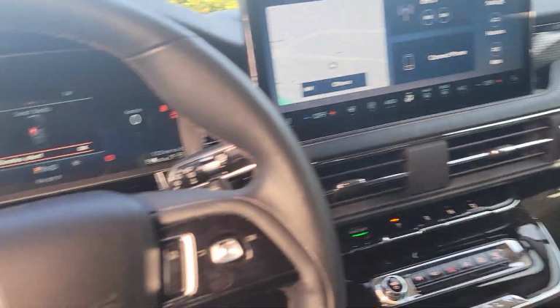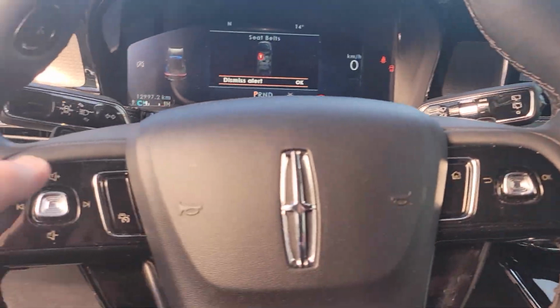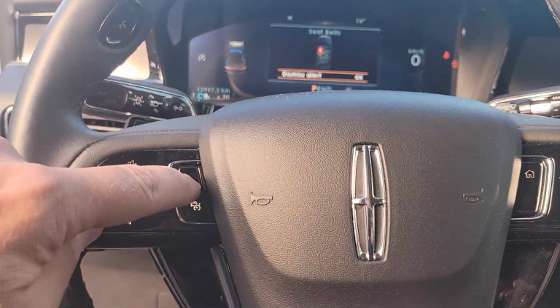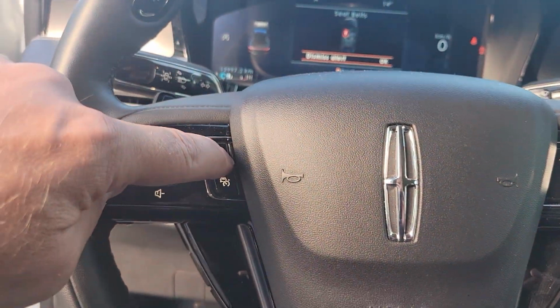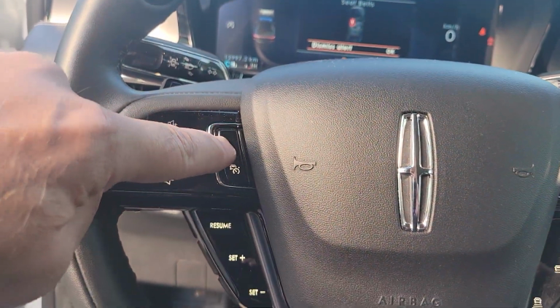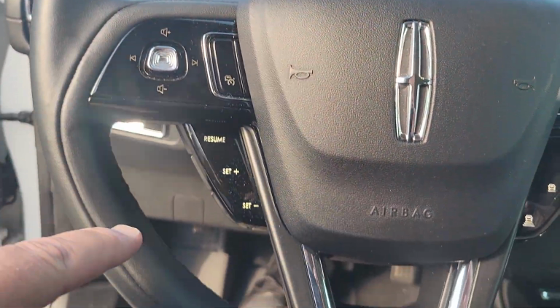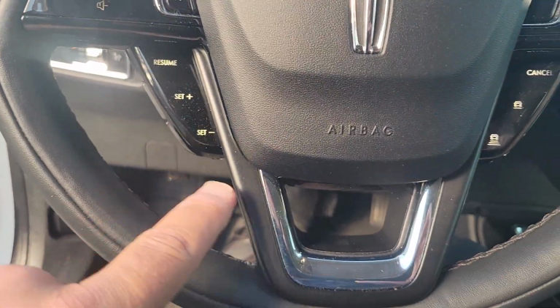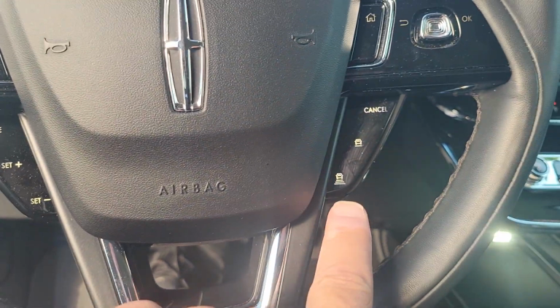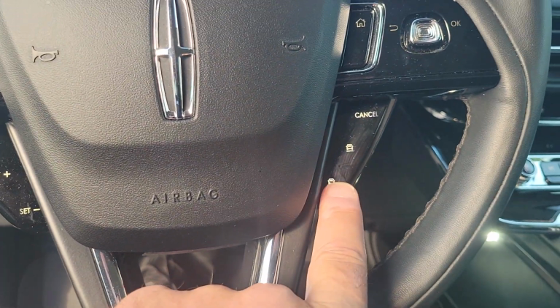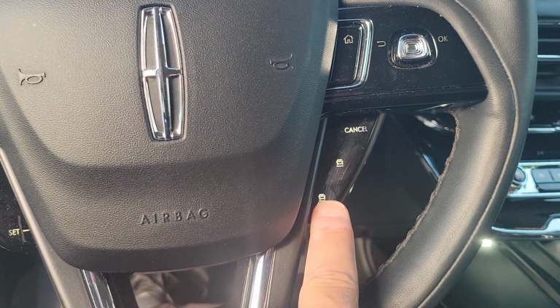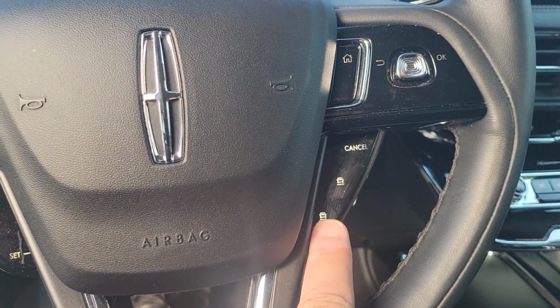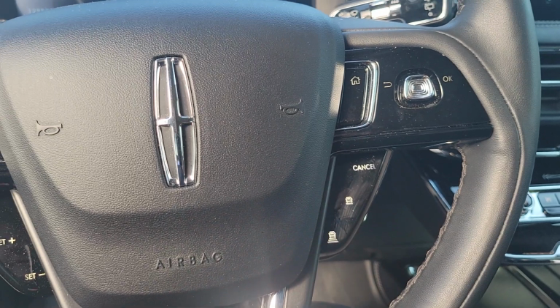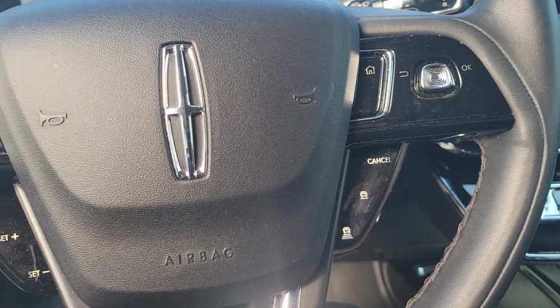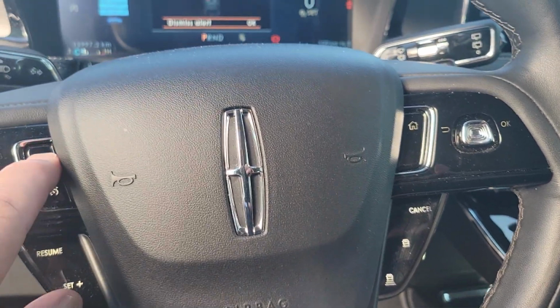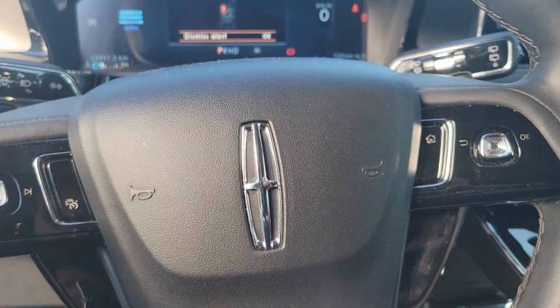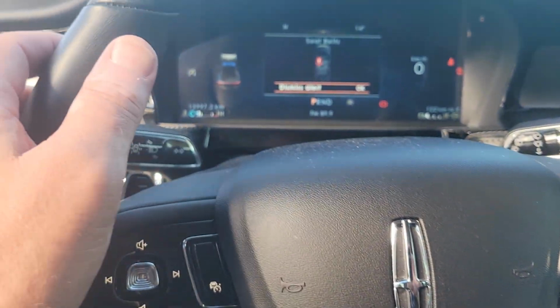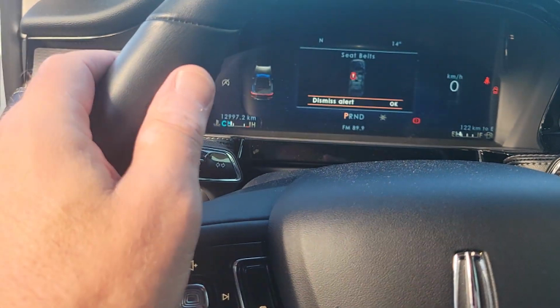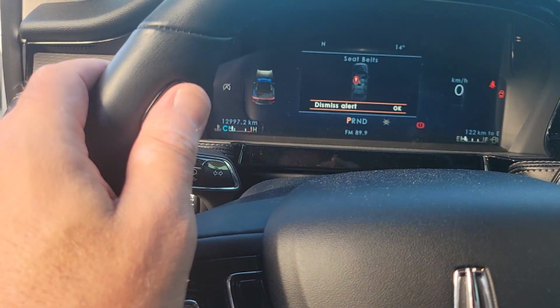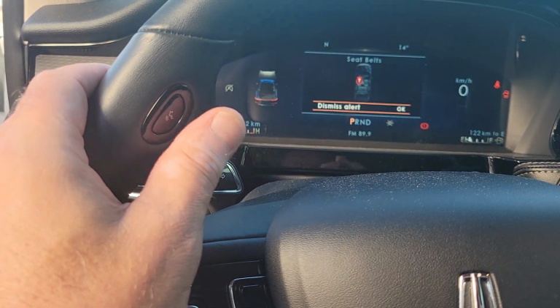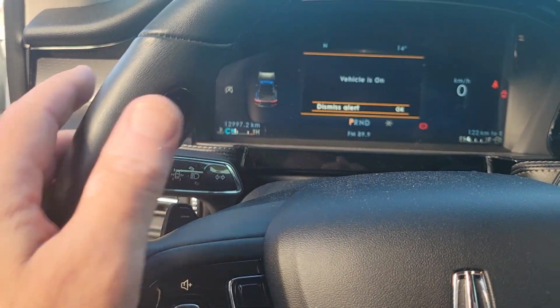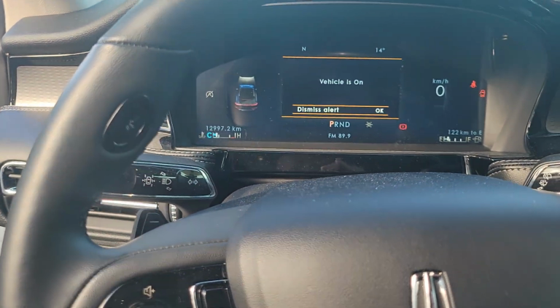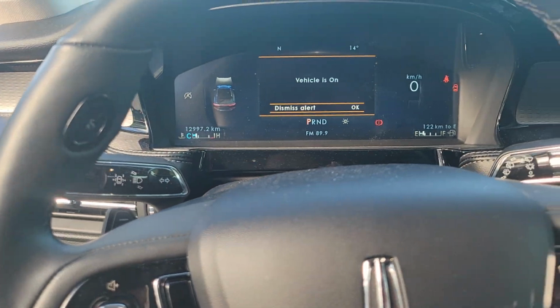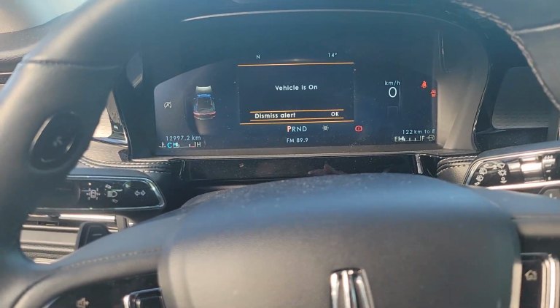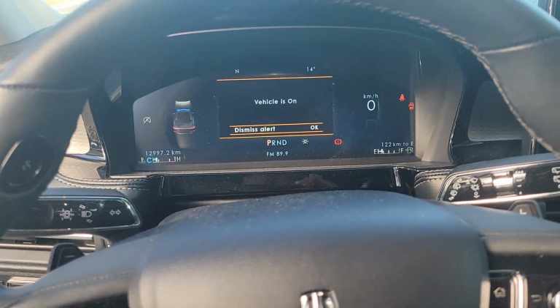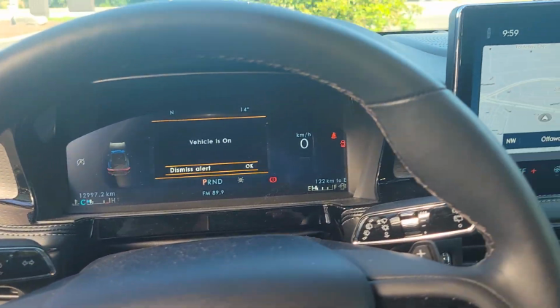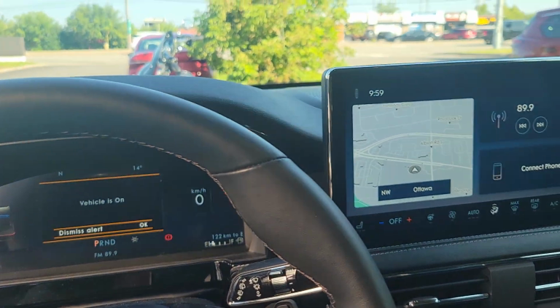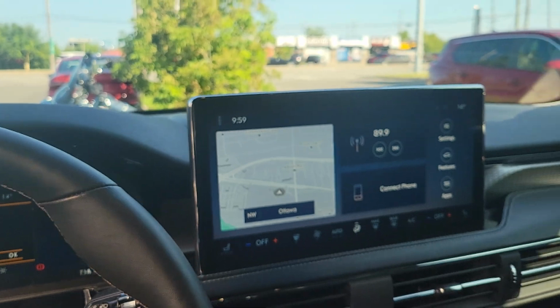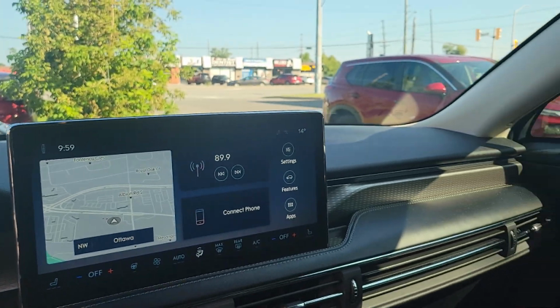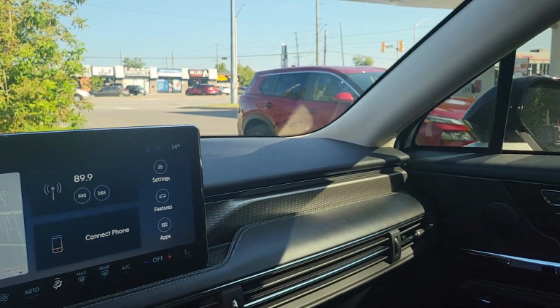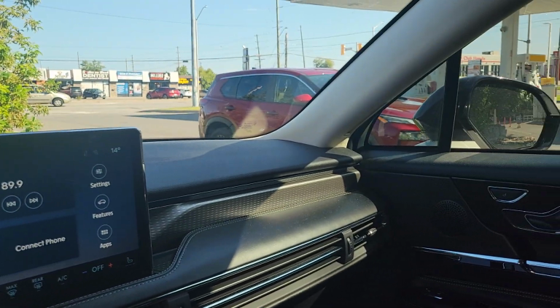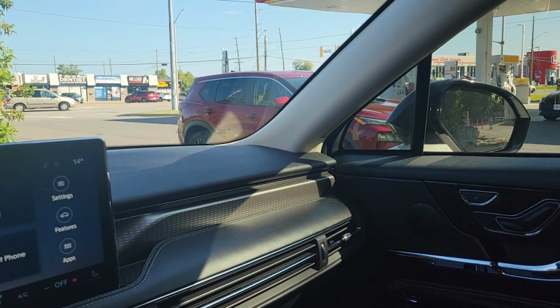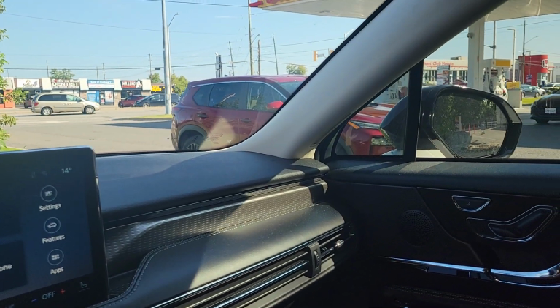You've got your cruise control right here and it's got adaptive cruise control. You've got your push-to-talk right here at 10 and 2. It's got a 250 horsepower, four-cylinder engine.